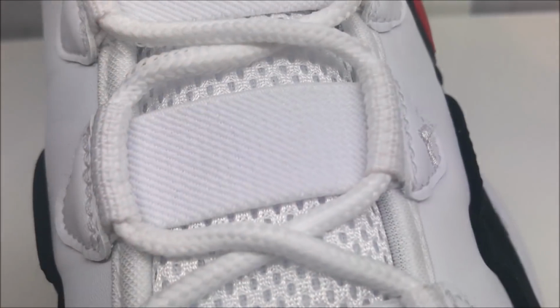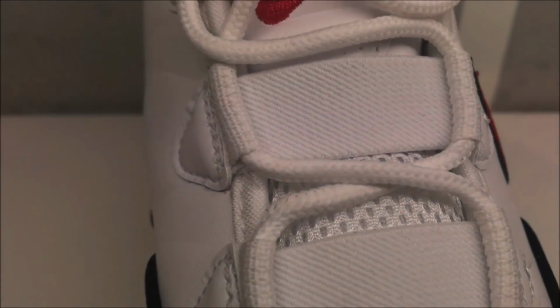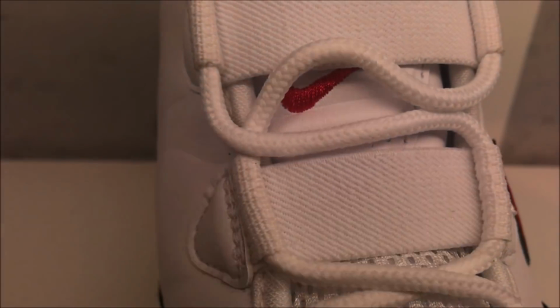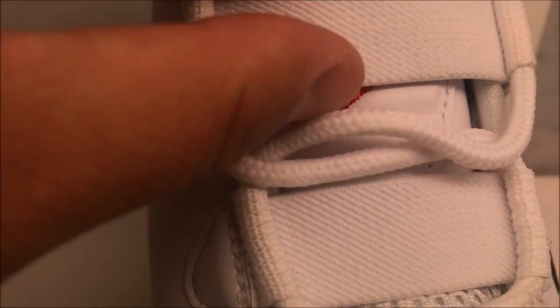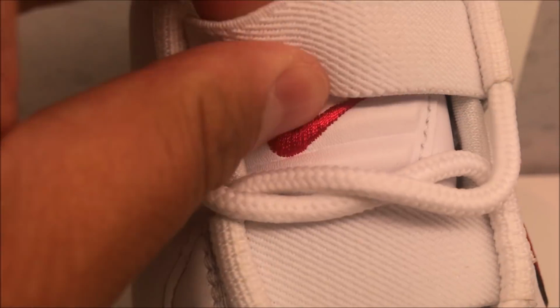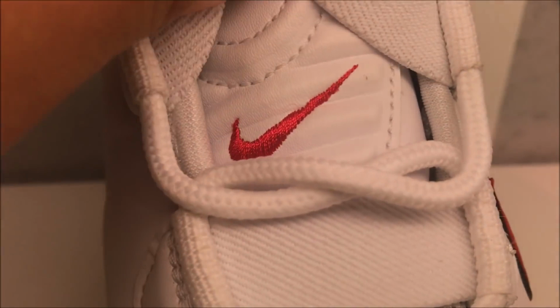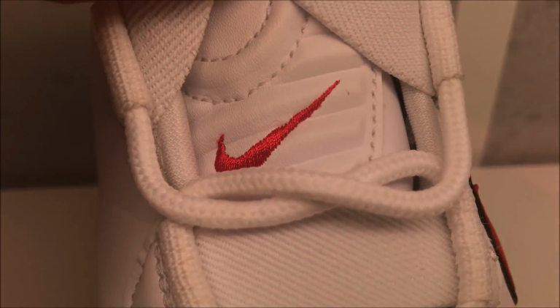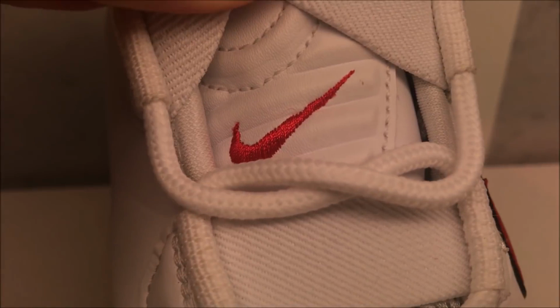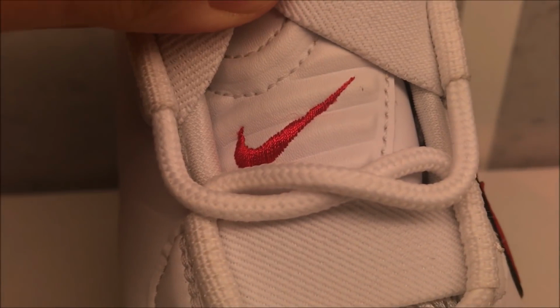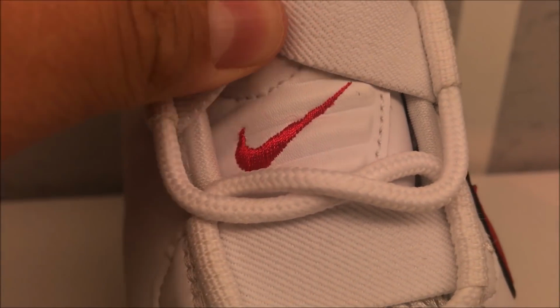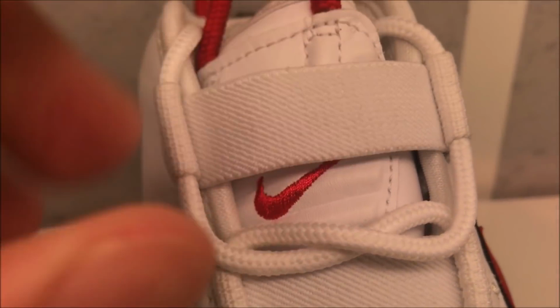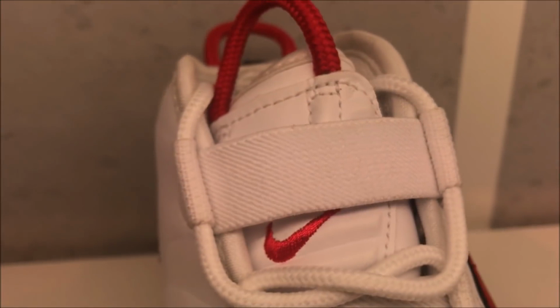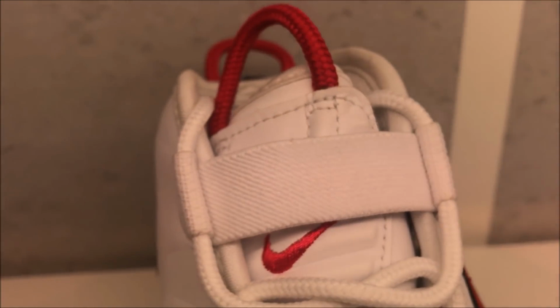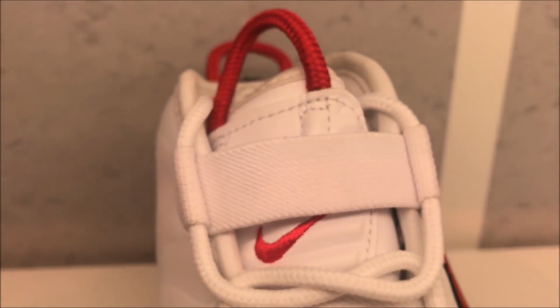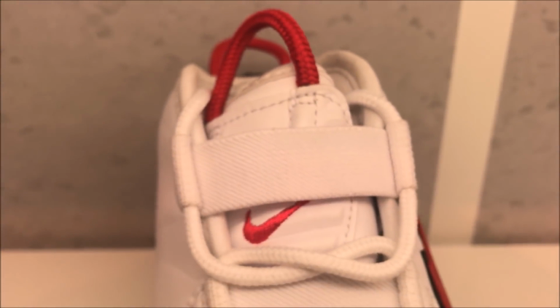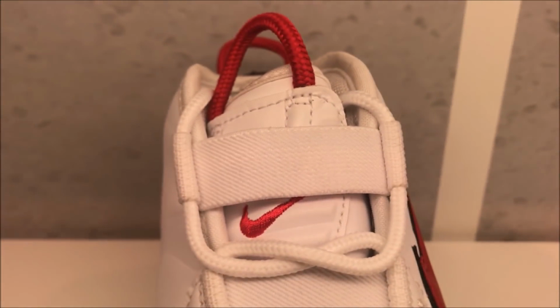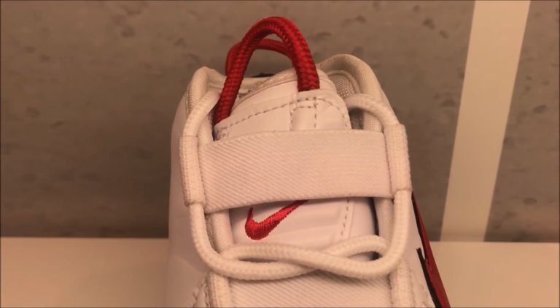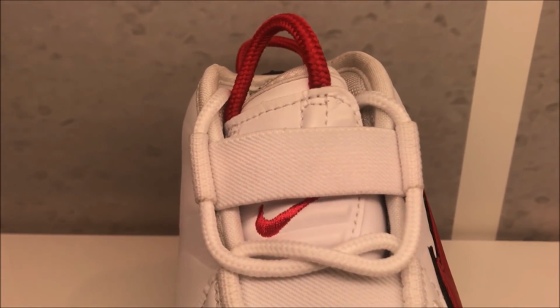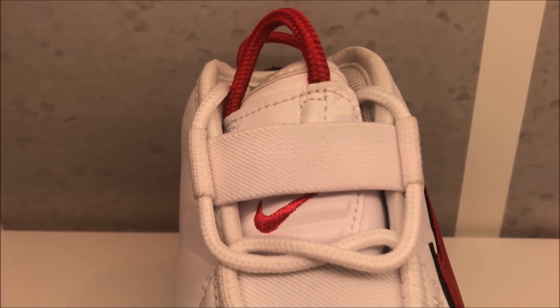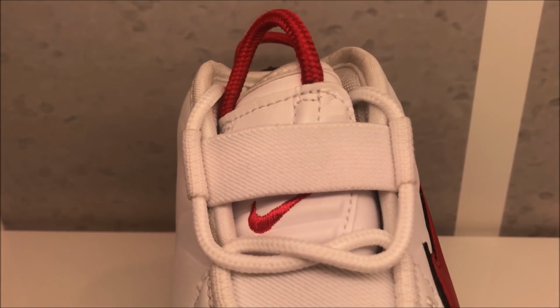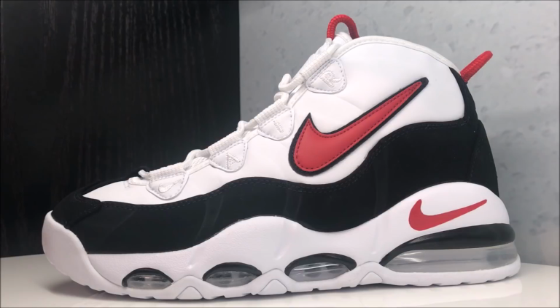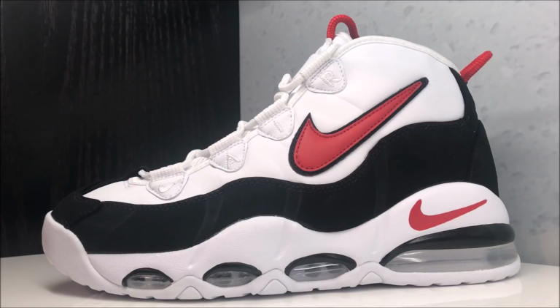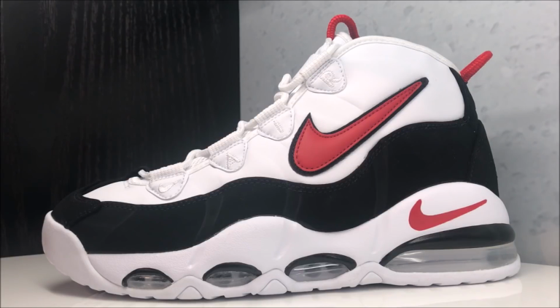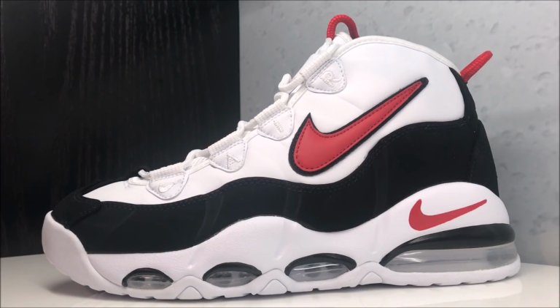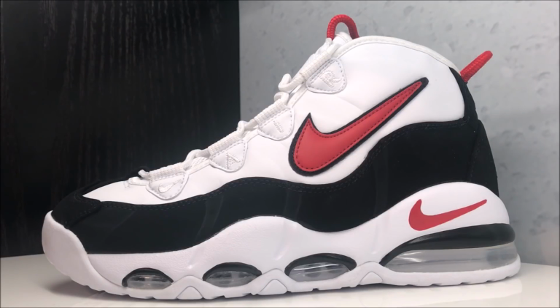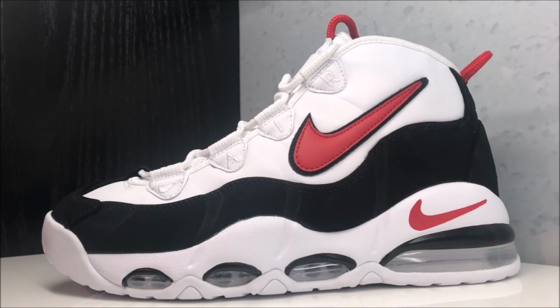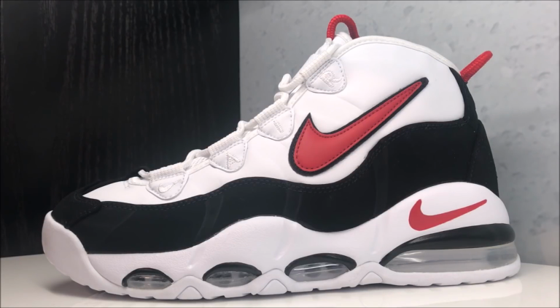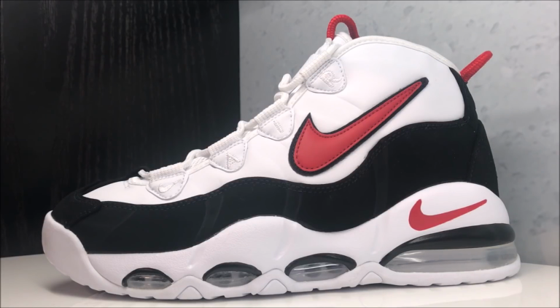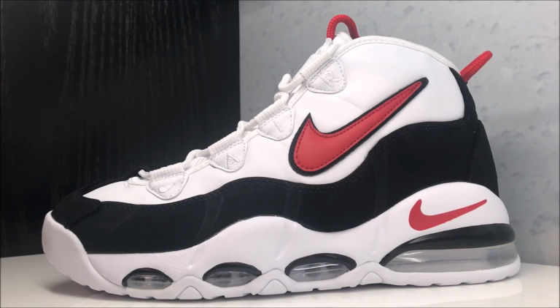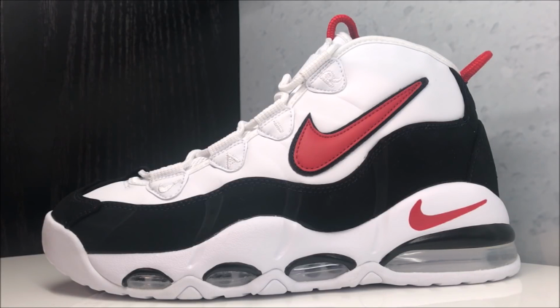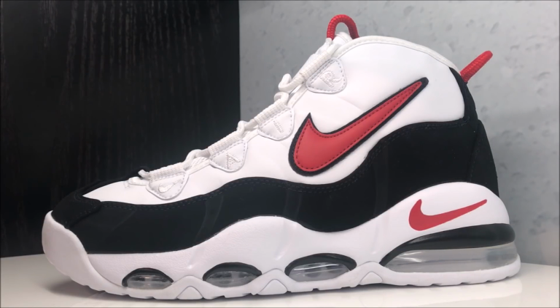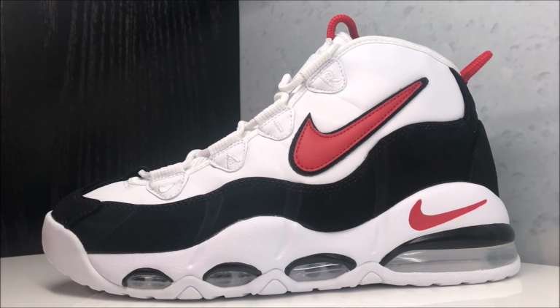Bird's eye view on the toe — you got your rope laces with your bands right there. Up top you have your swoosh under that band and you have that little rubber pull tab on top. There you go, a close-up HD look at these shoes. Let me know how you feel about them.